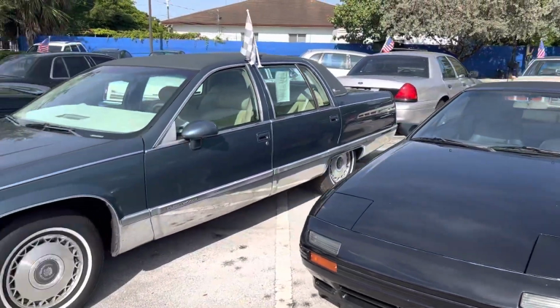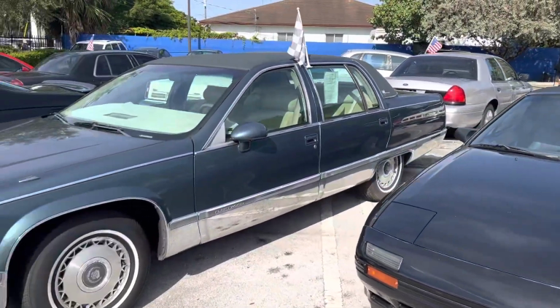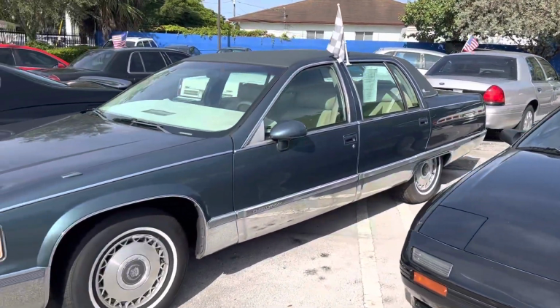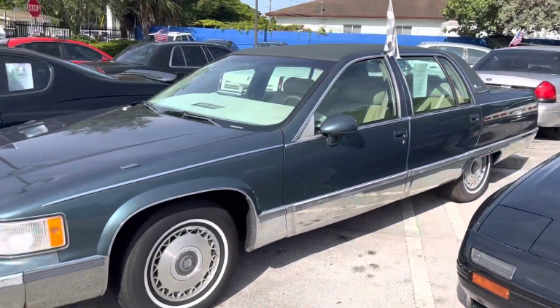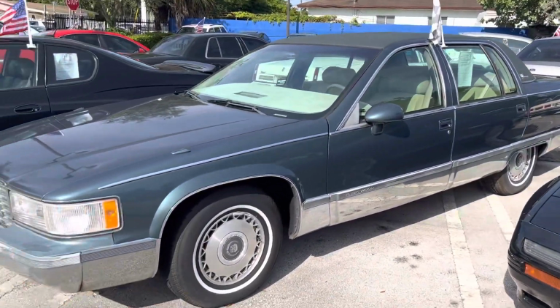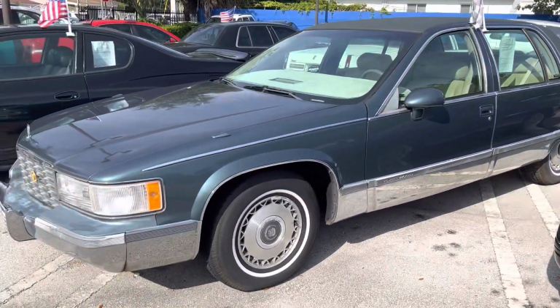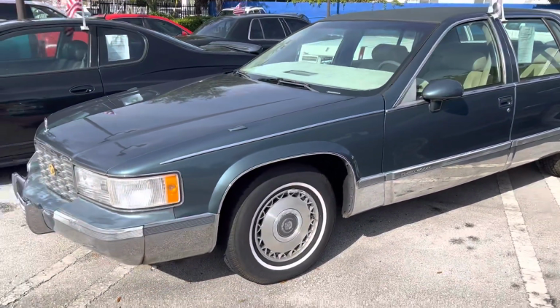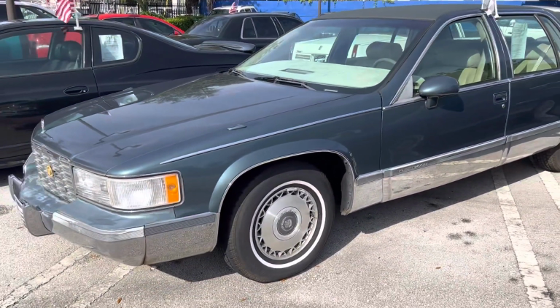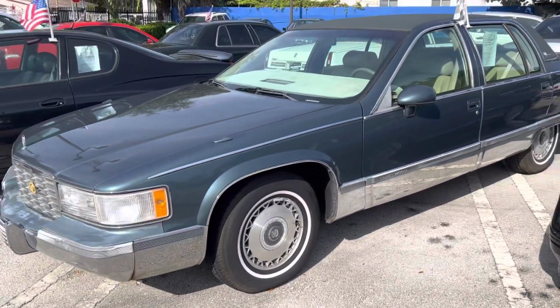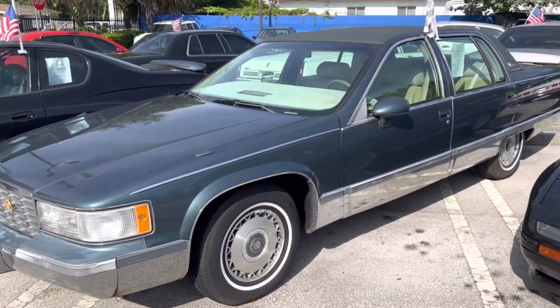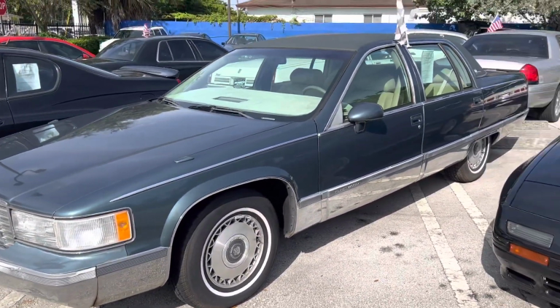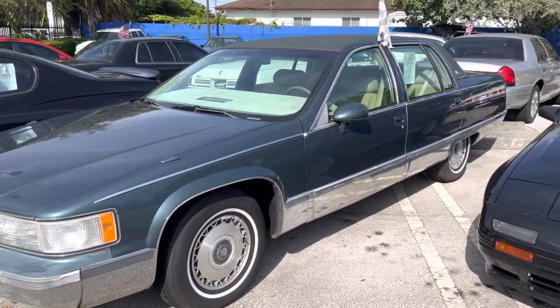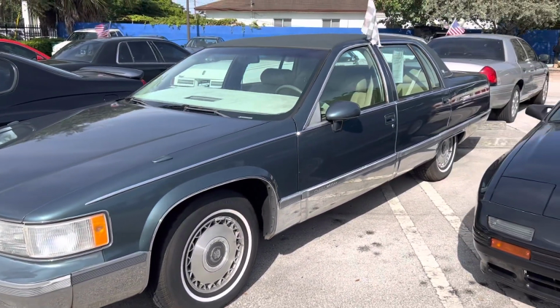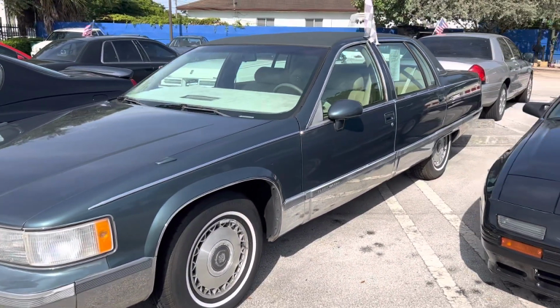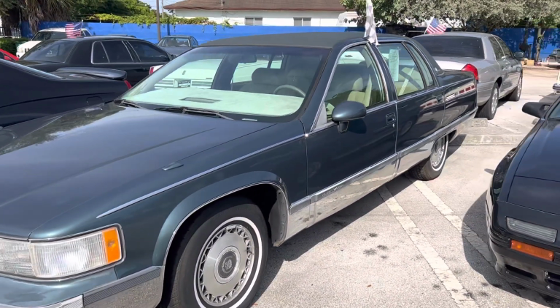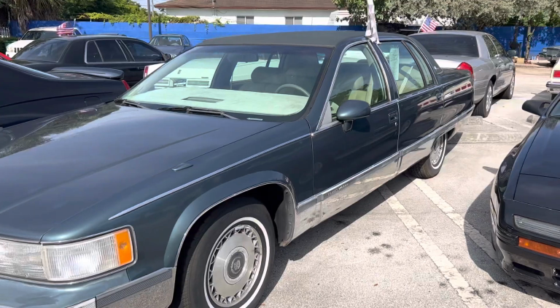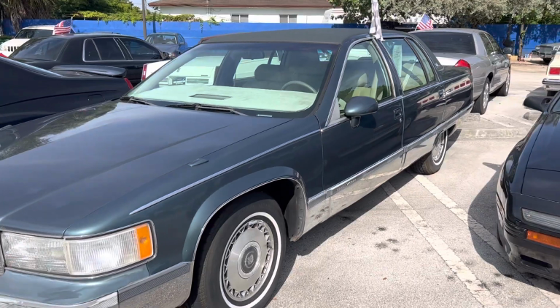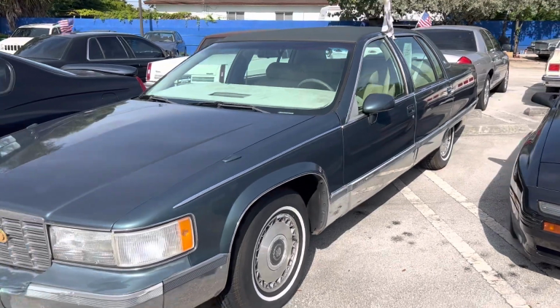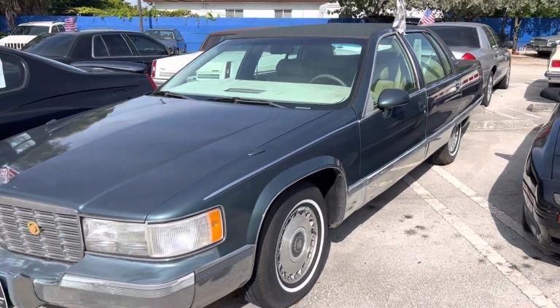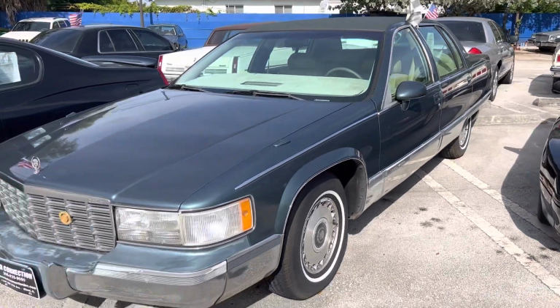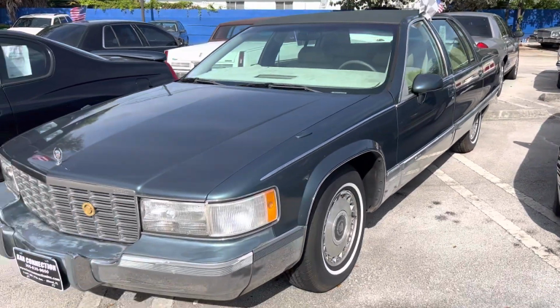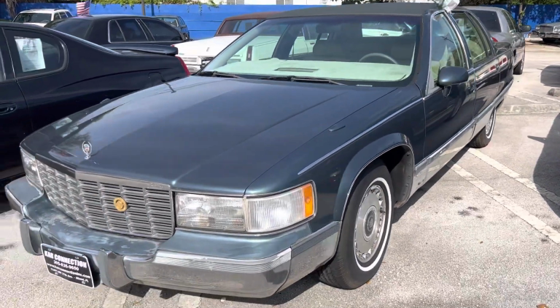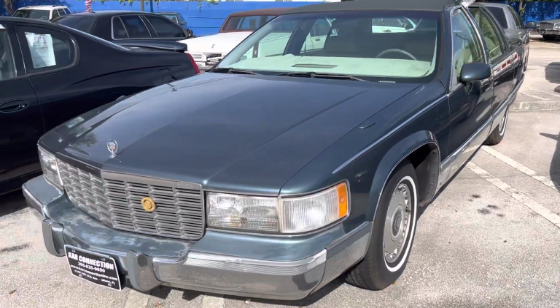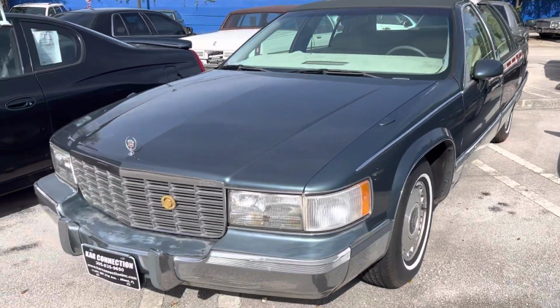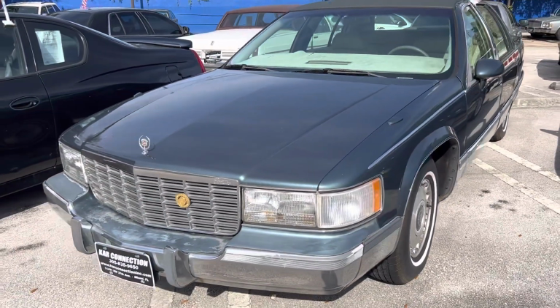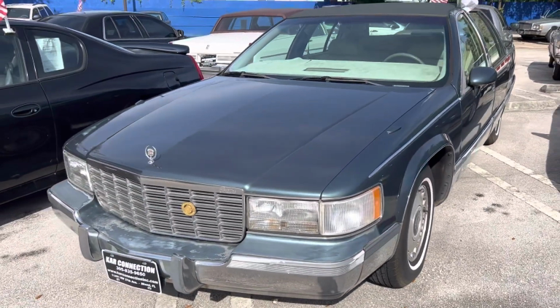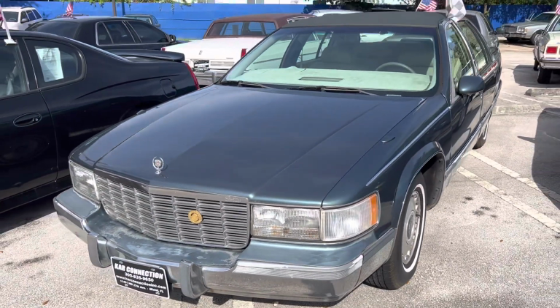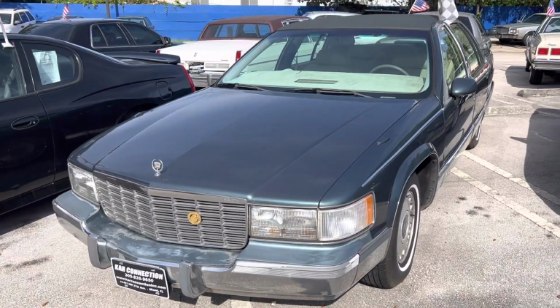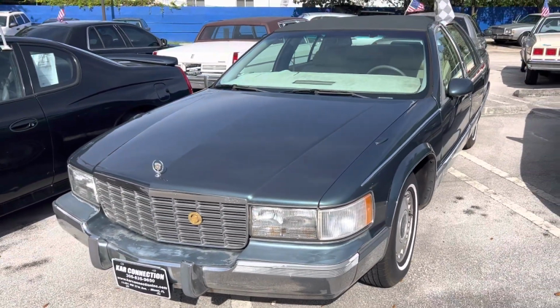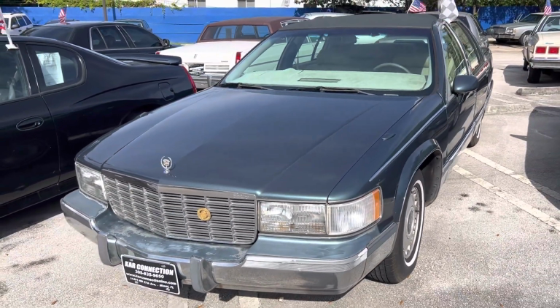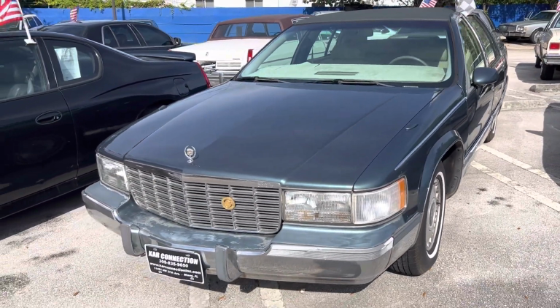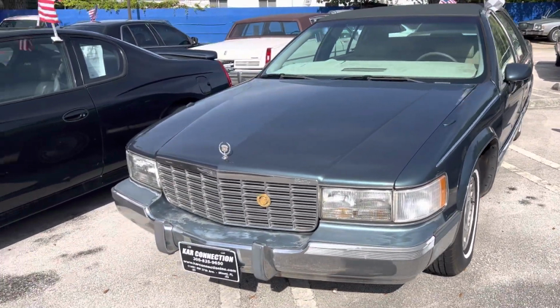An original '94 Cadillac Fleetwood — it's the first year for the LT1. We just lowered the price on that car, so give us a call and we'll let you know.